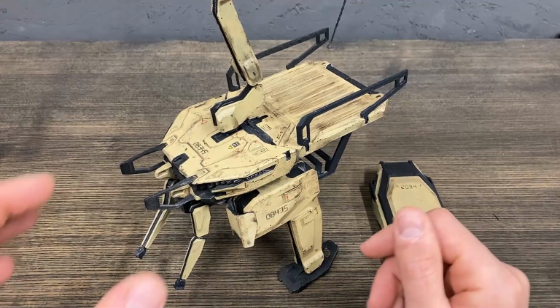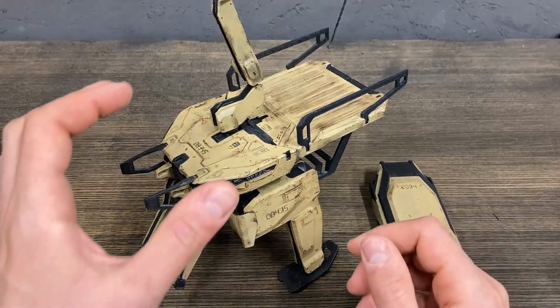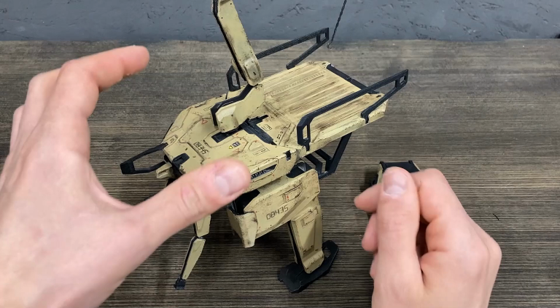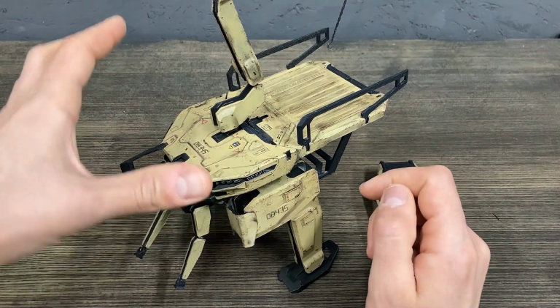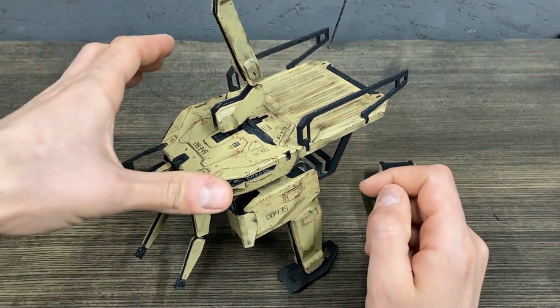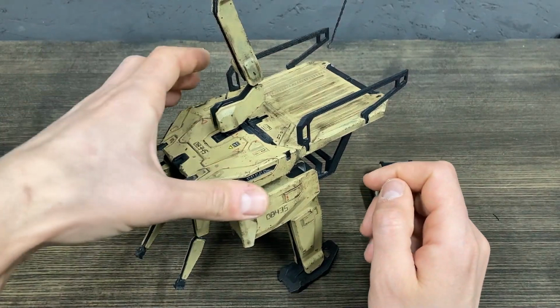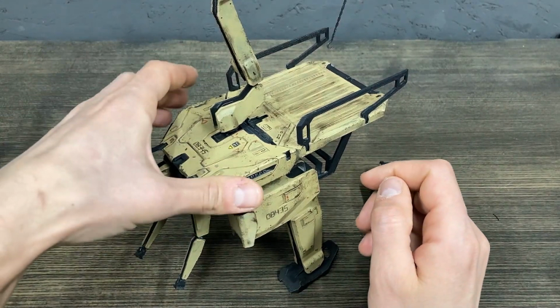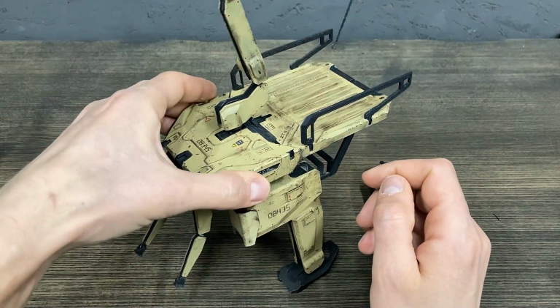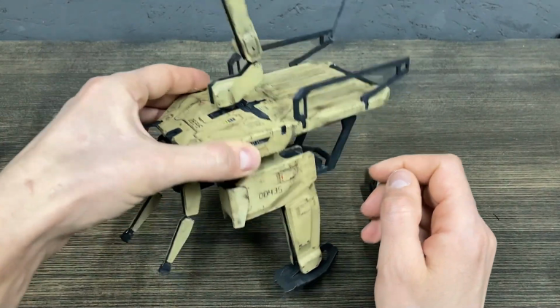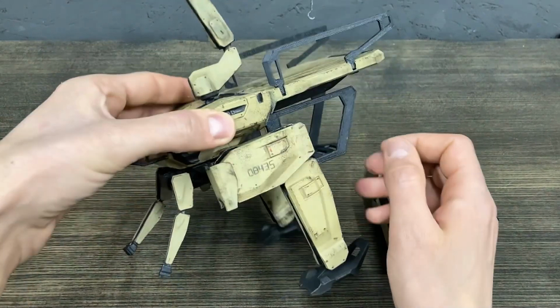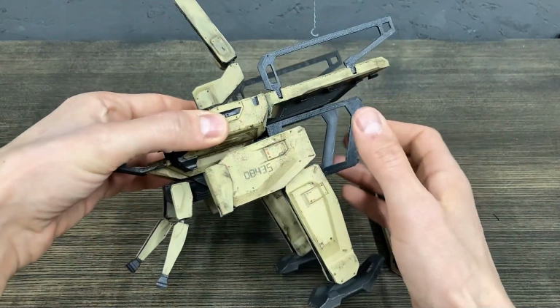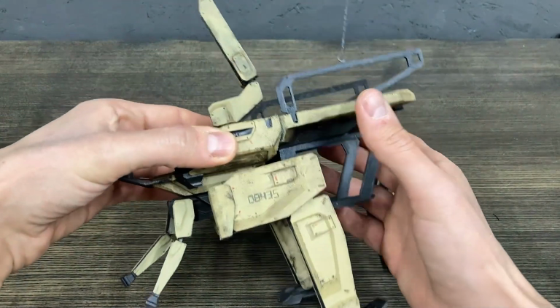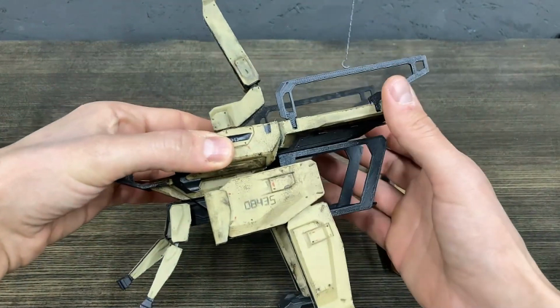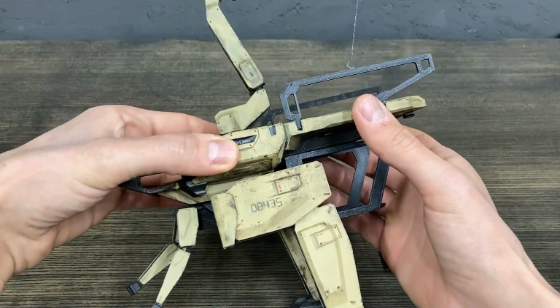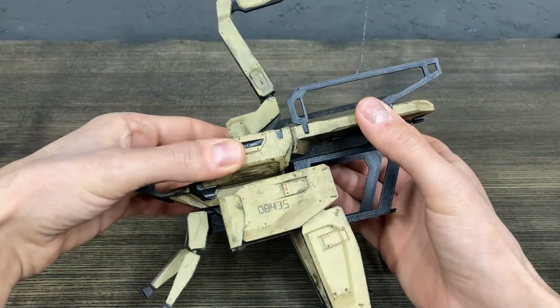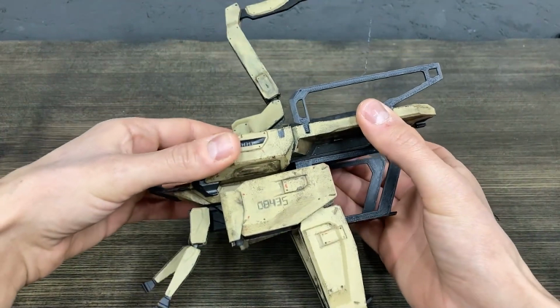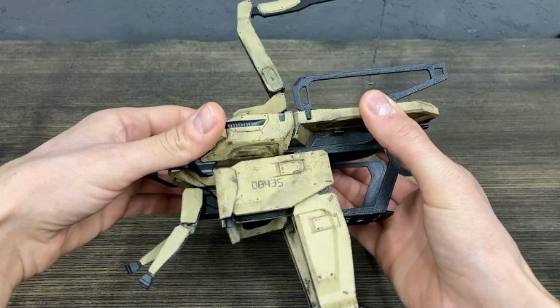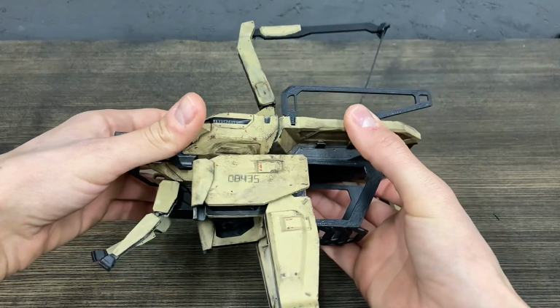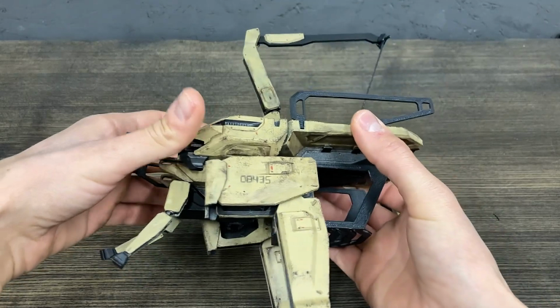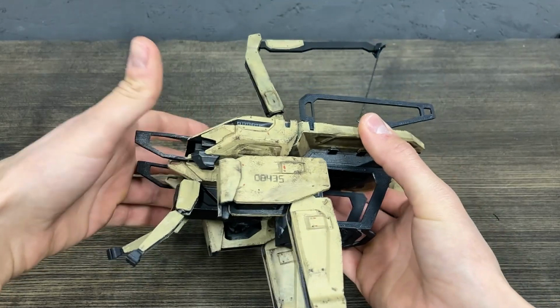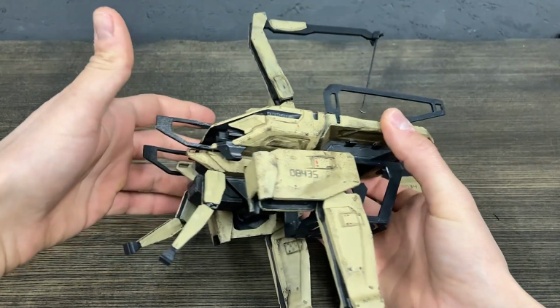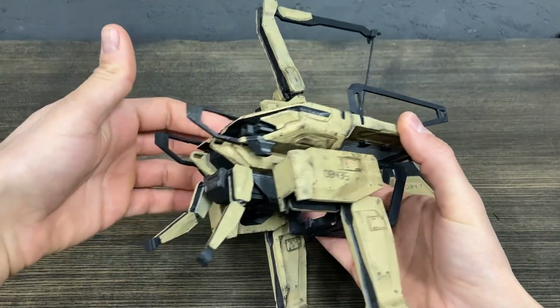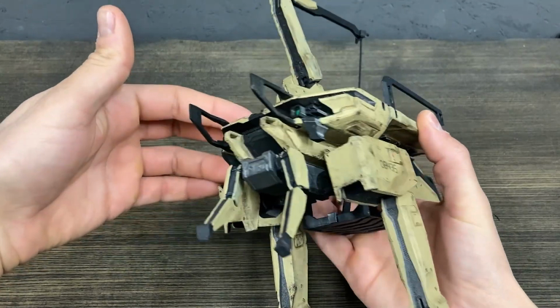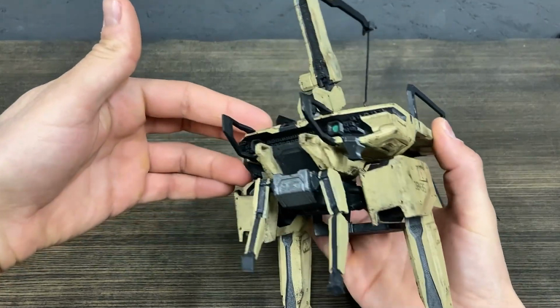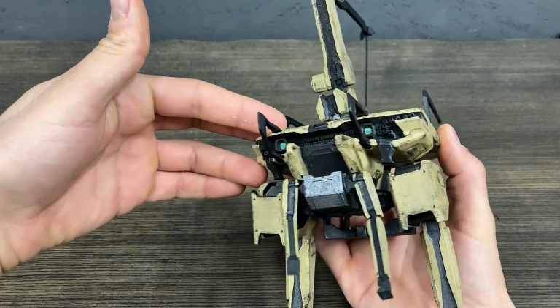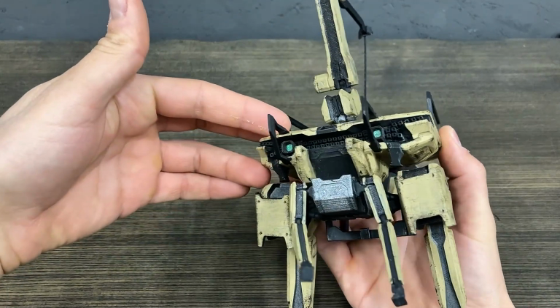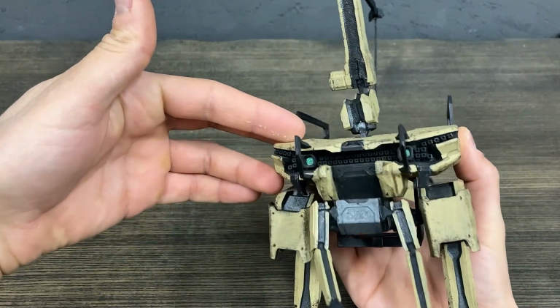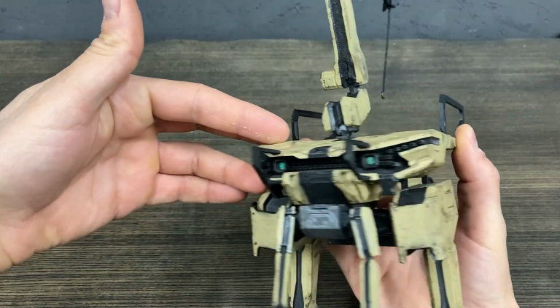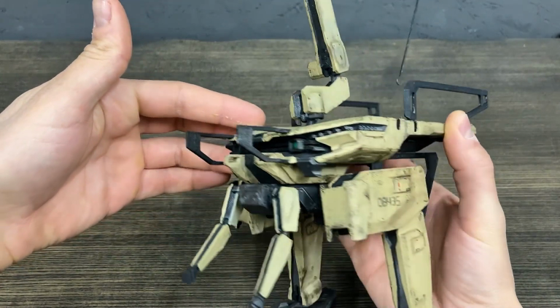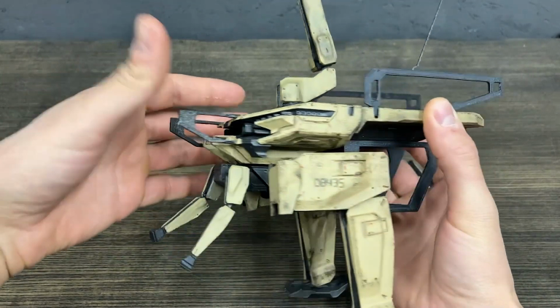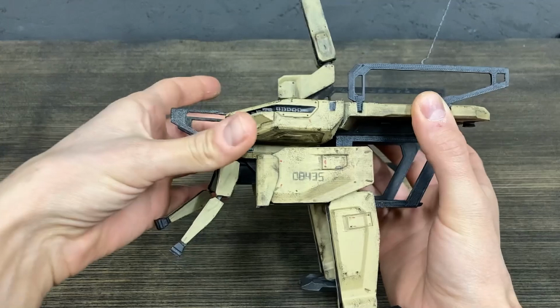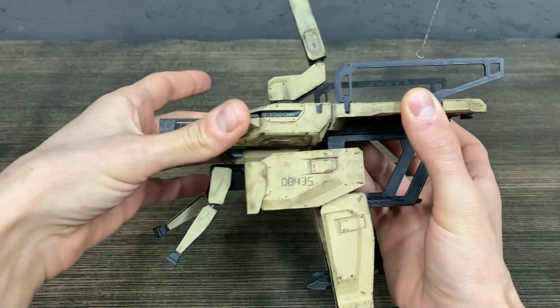Today I will show you the mech with two legs, mainly used for cargo, but also can be used for attack.